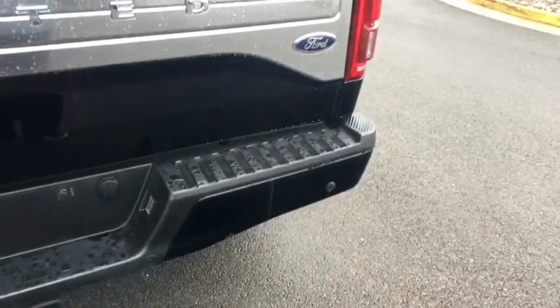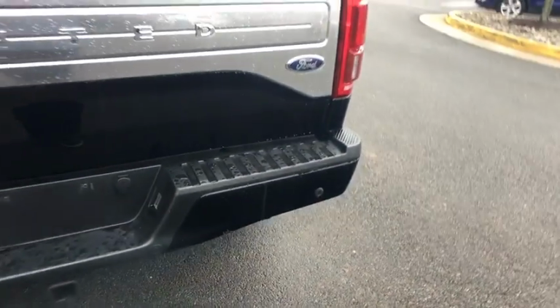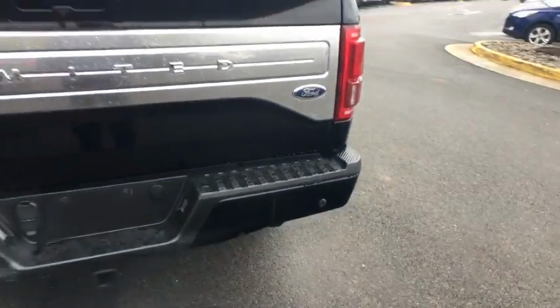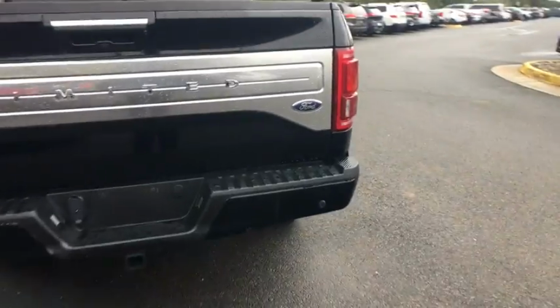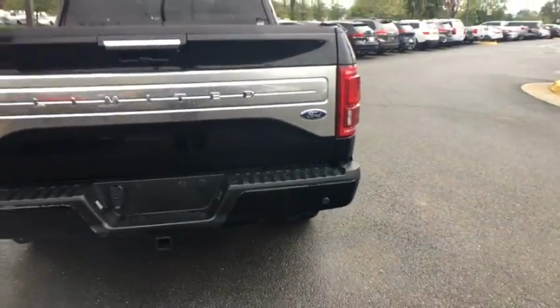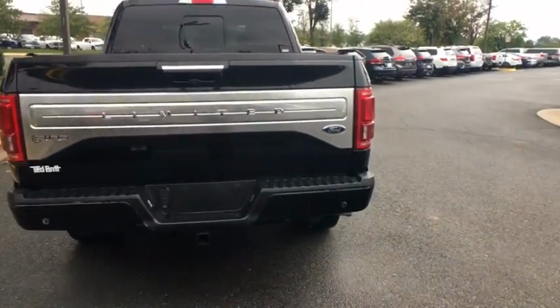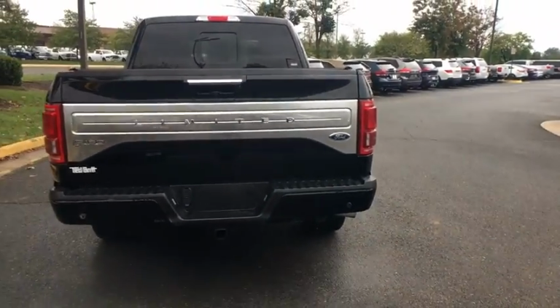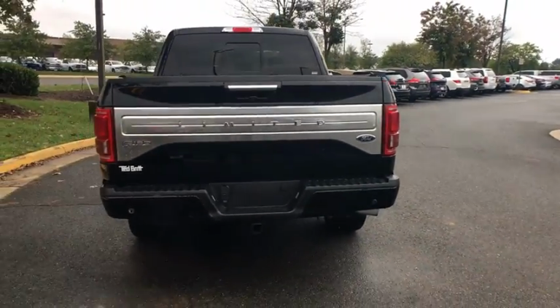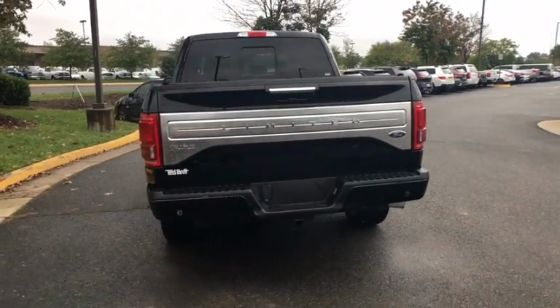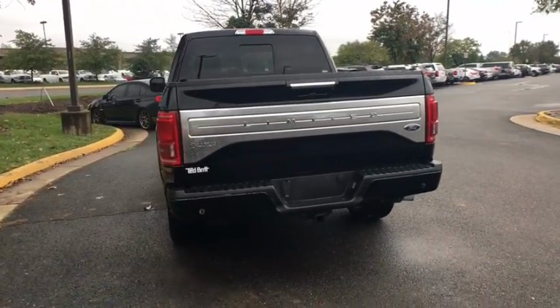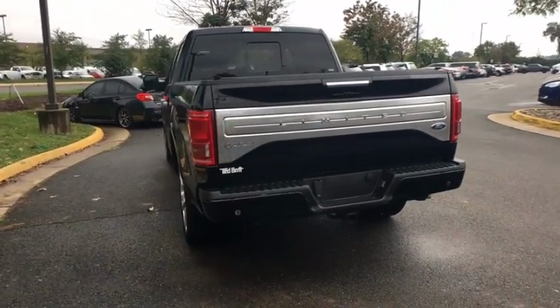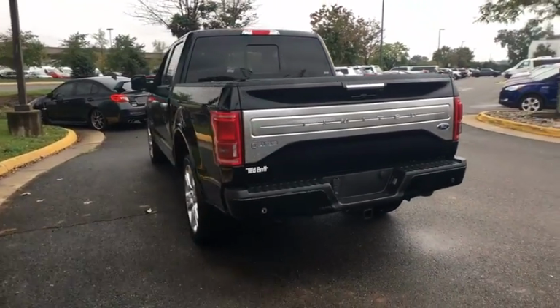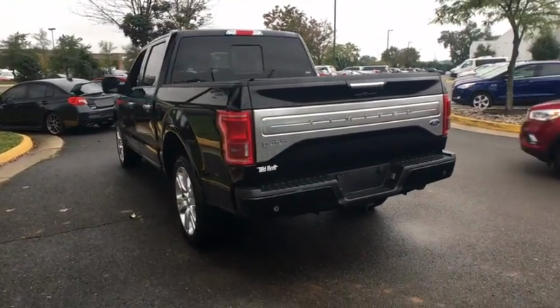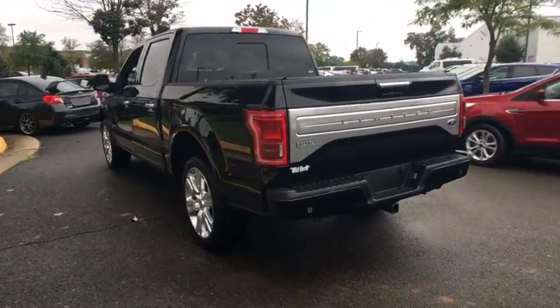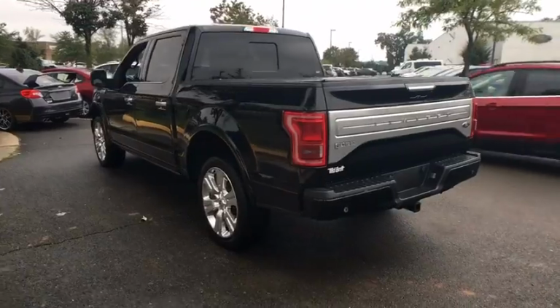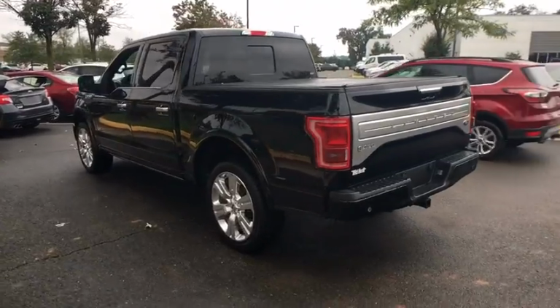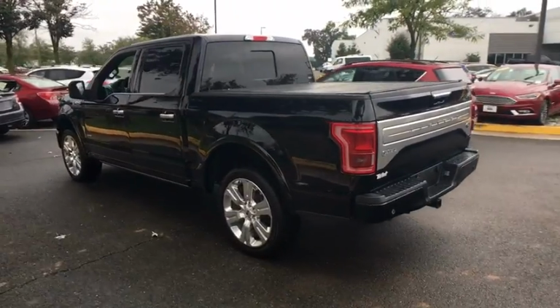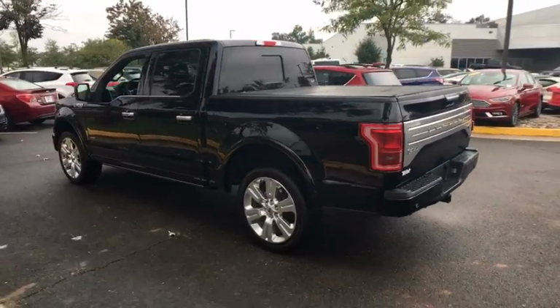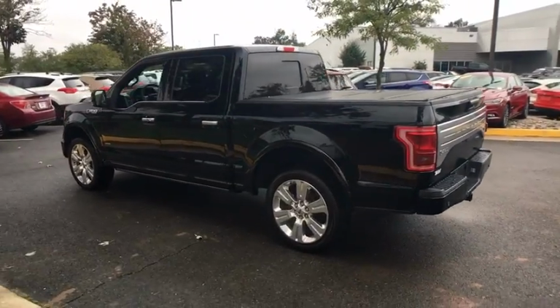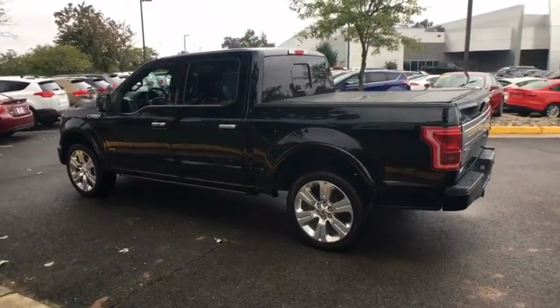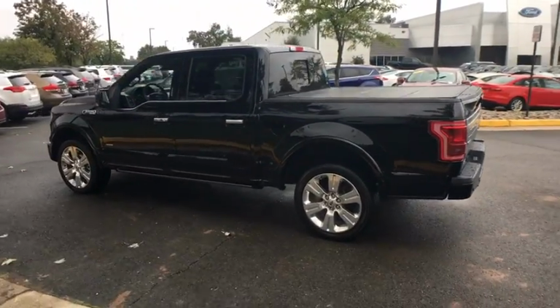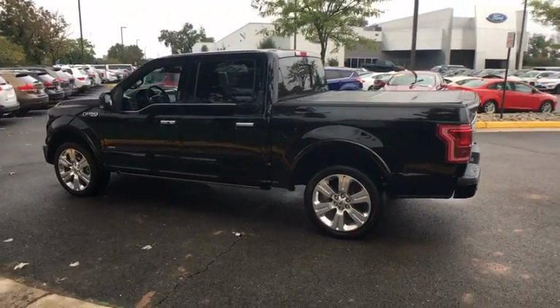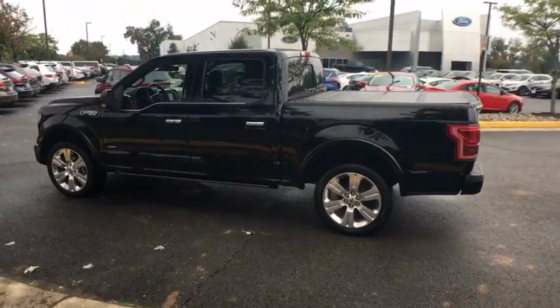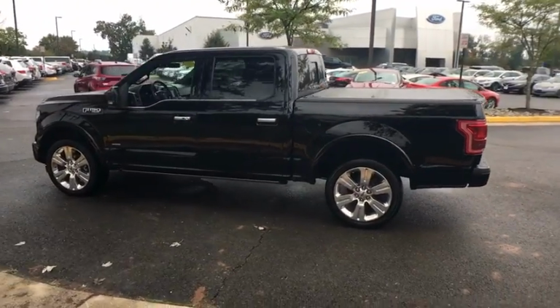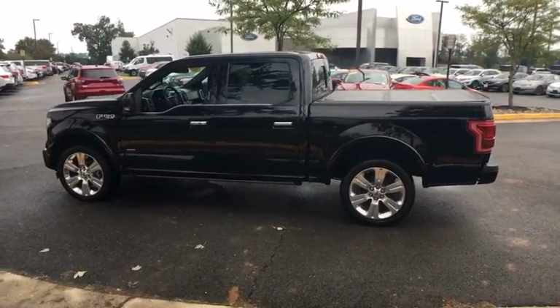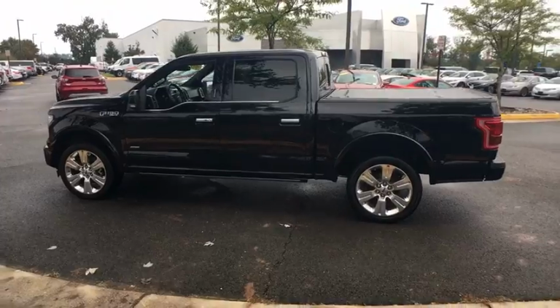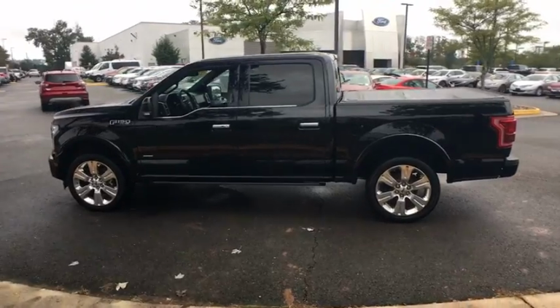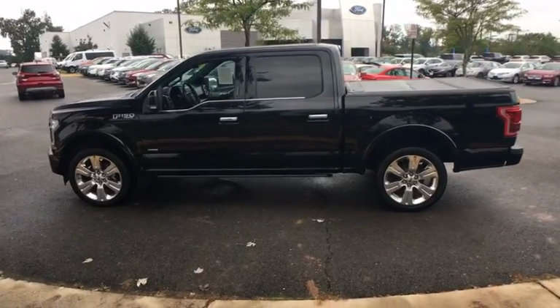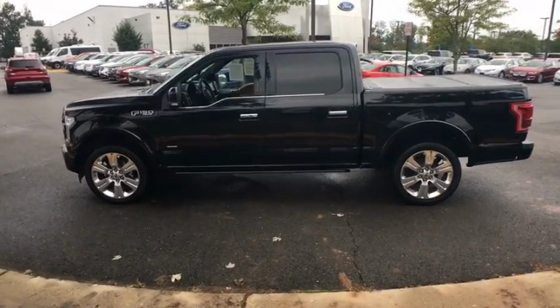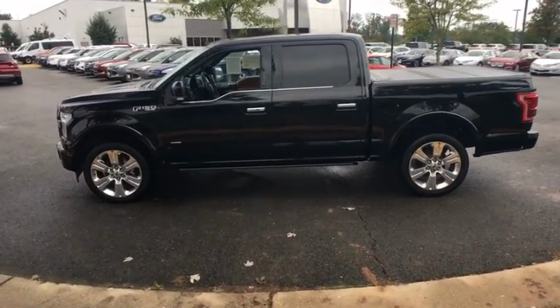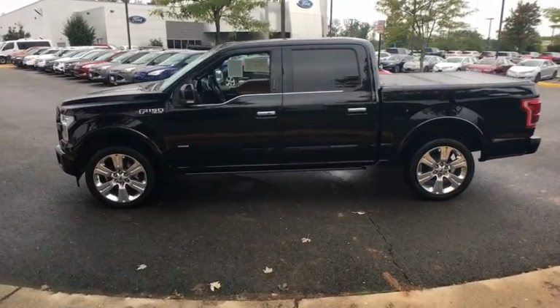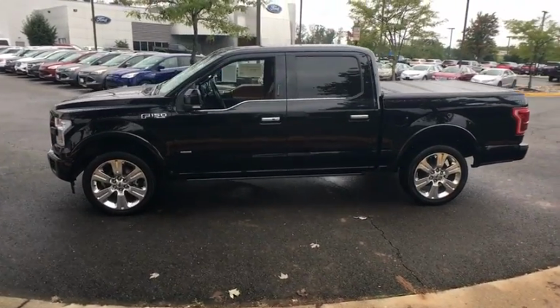Cruise control, universal garage door opener, voice-activated navigation system, compass, security system, heated front seats, electronic stability control, fog lights, power windows, heated steering wheel, CD player, rear window defroster.